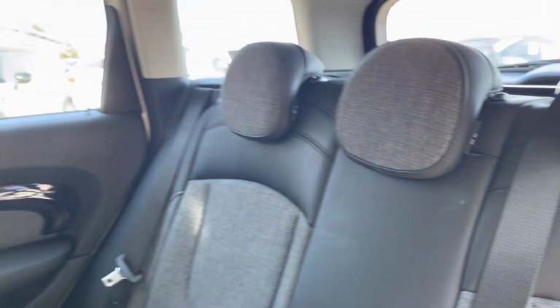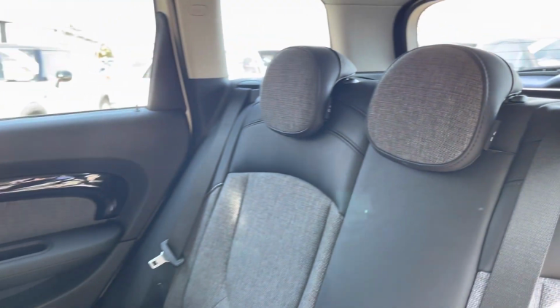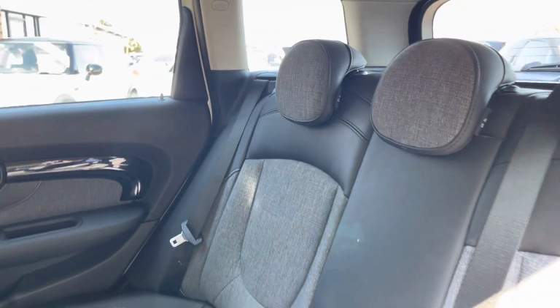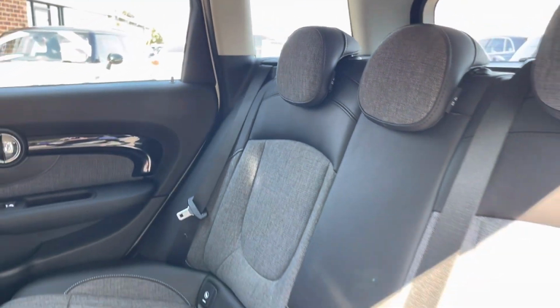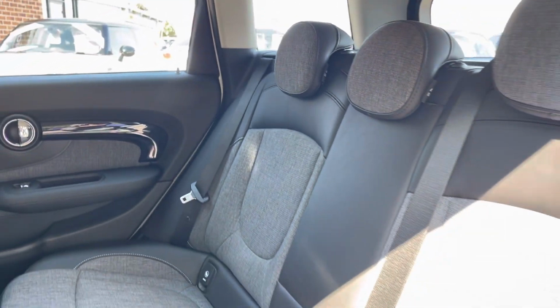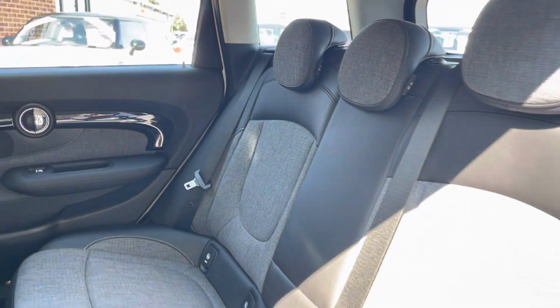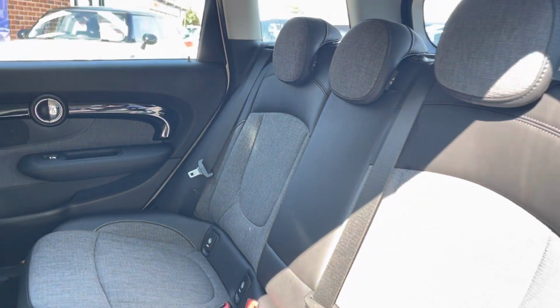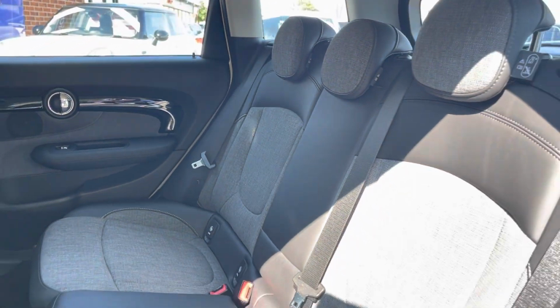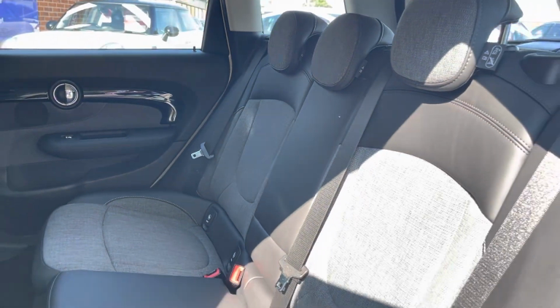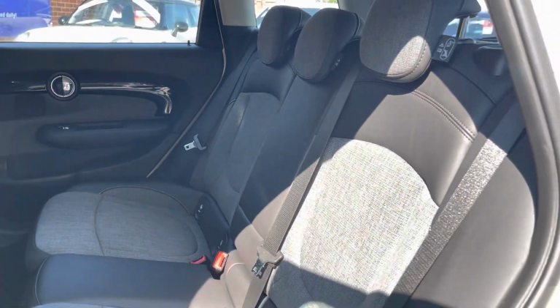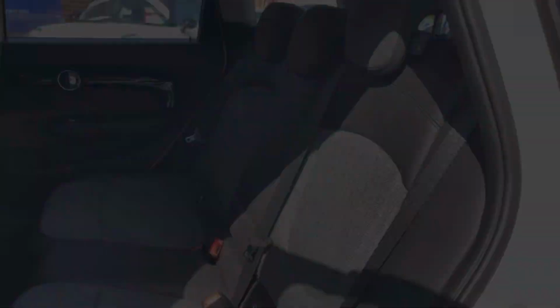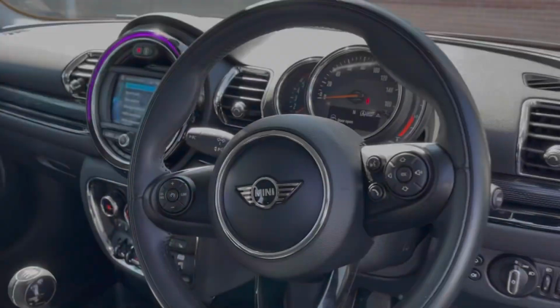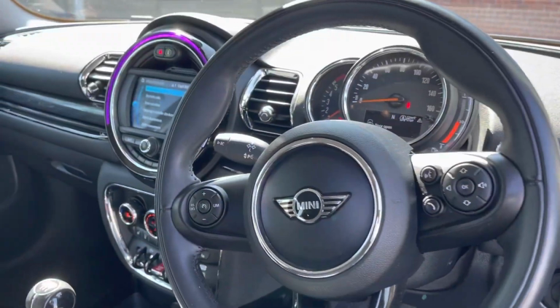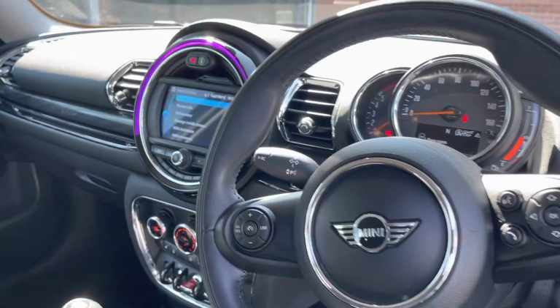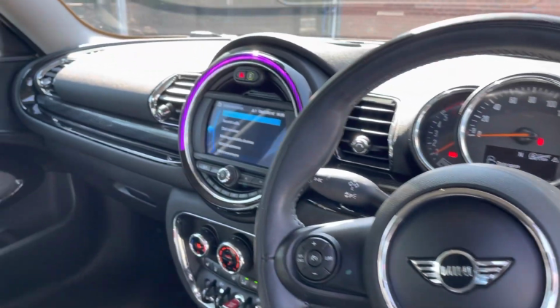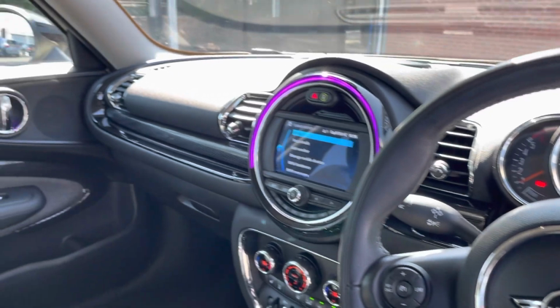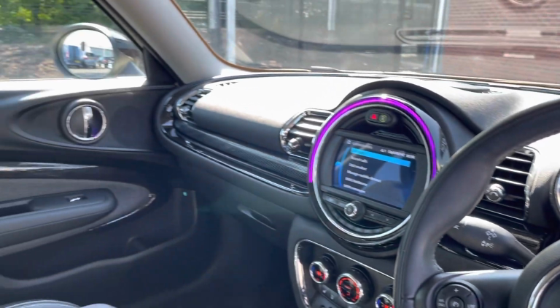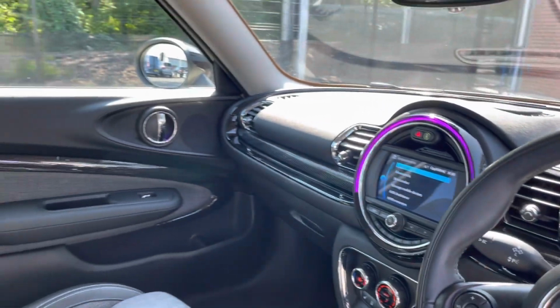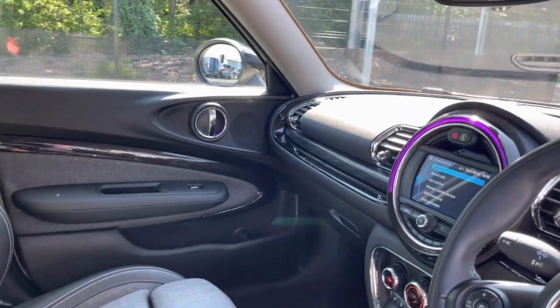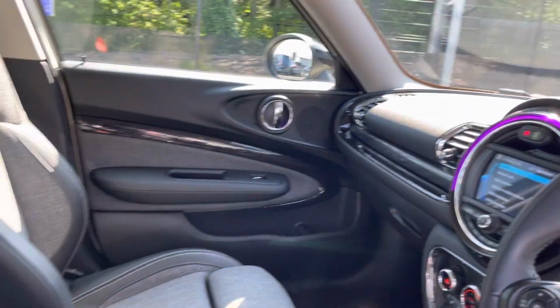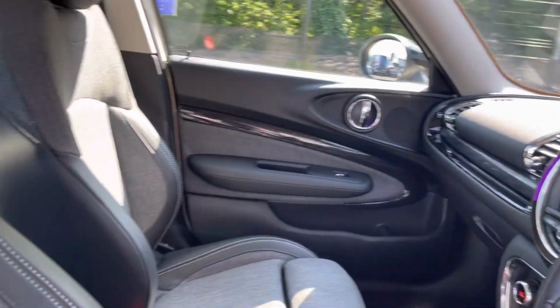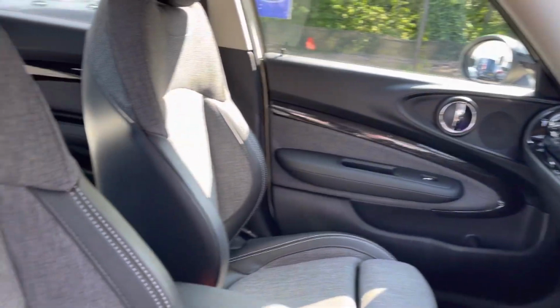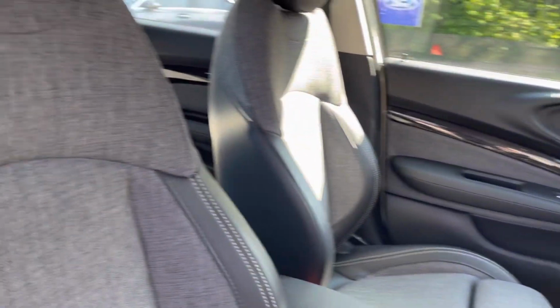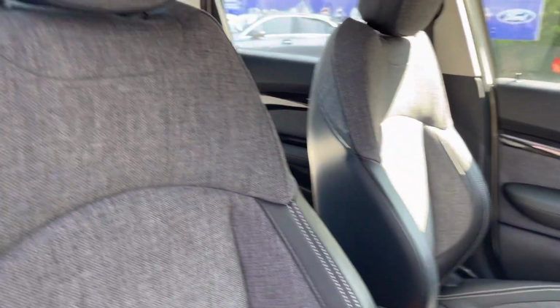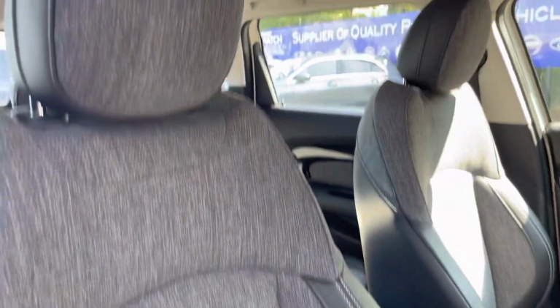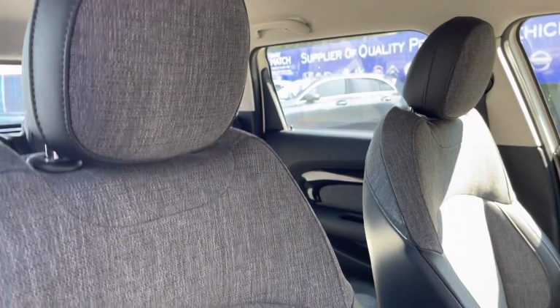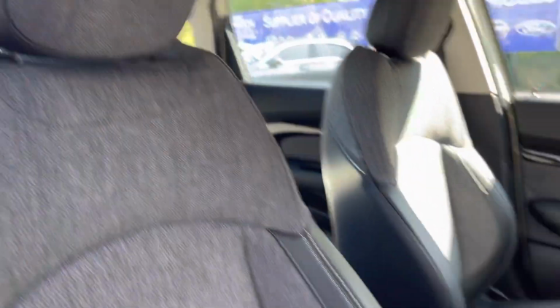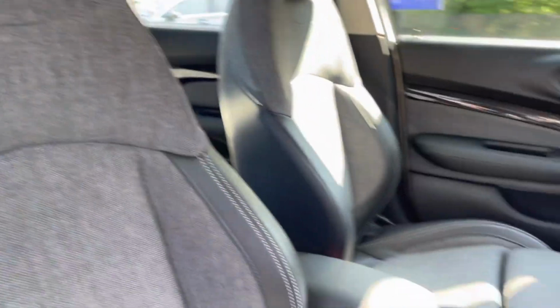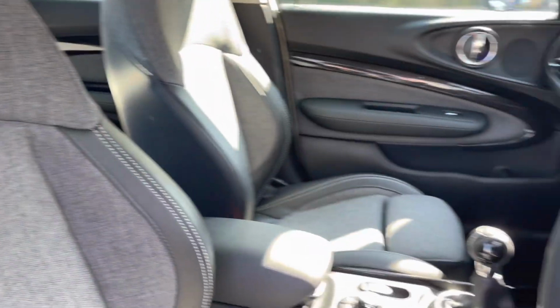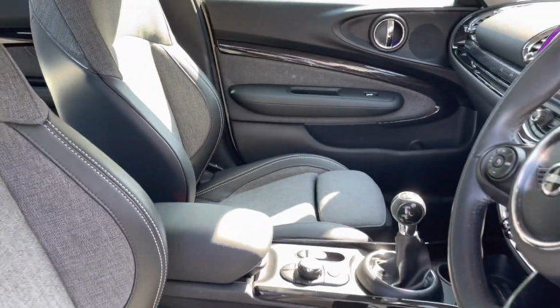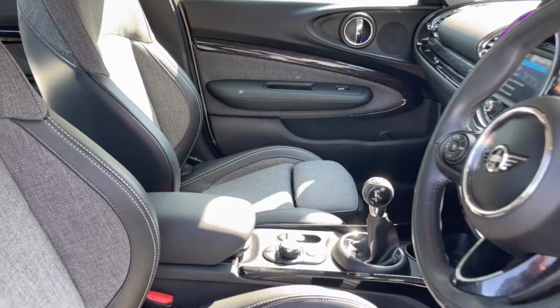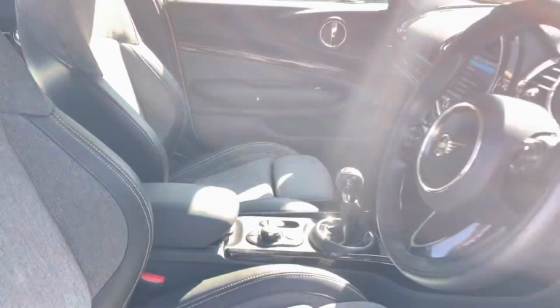The rear seats do come with a half leather, half cloth posture finish — they're extremely comfortable. Moving into the front, you do have your full leather multi-function steering wheel as well as your full cloth and posture finish front seats.